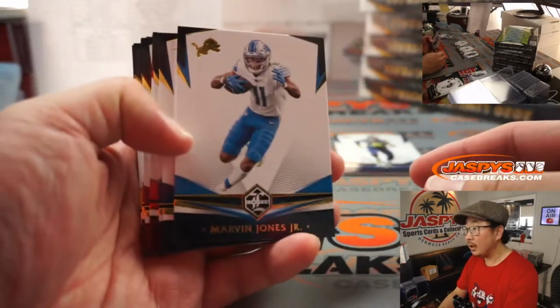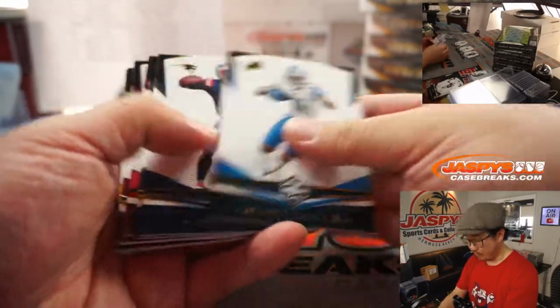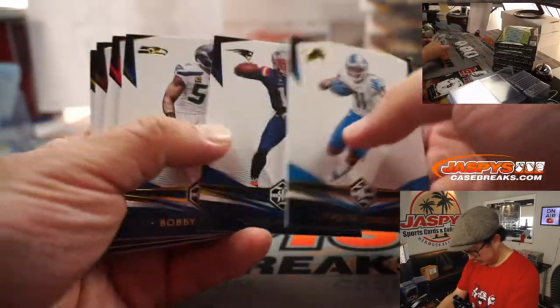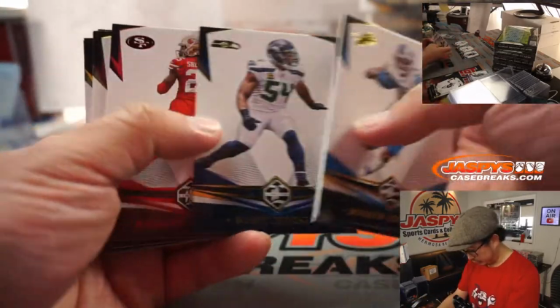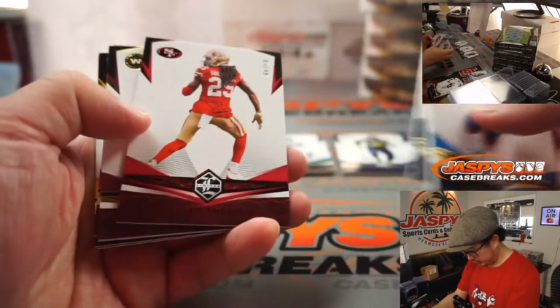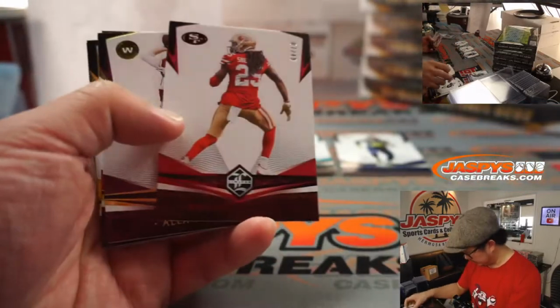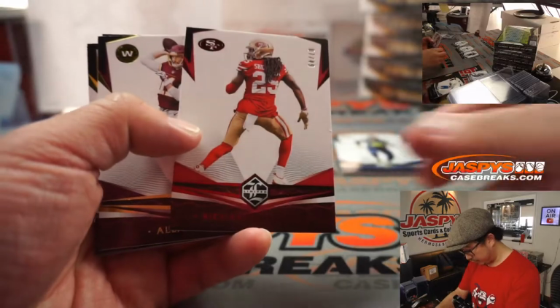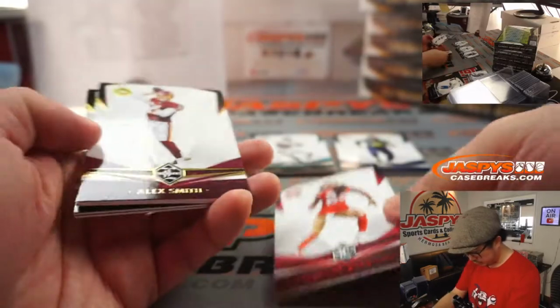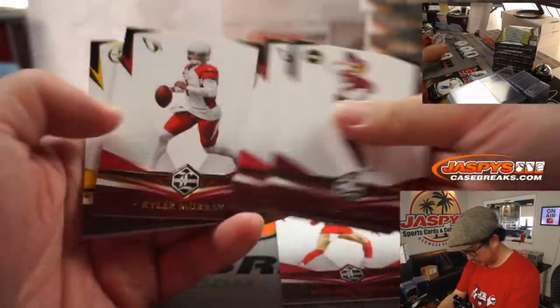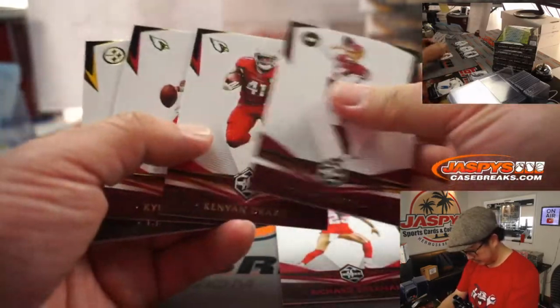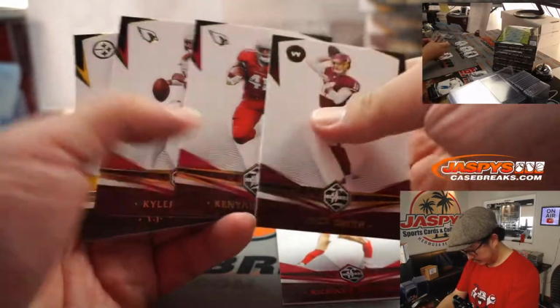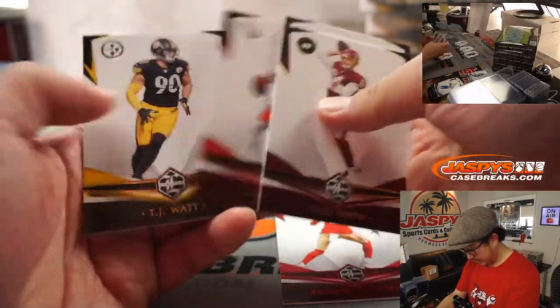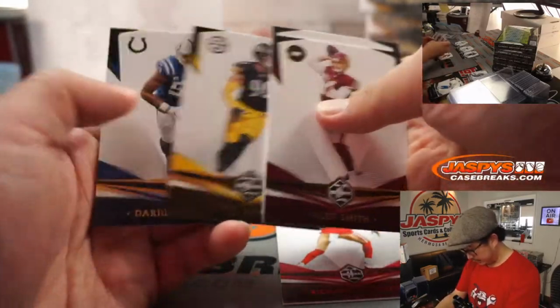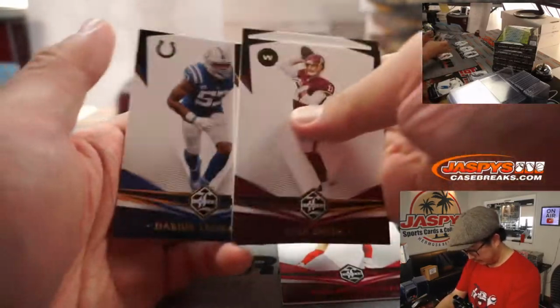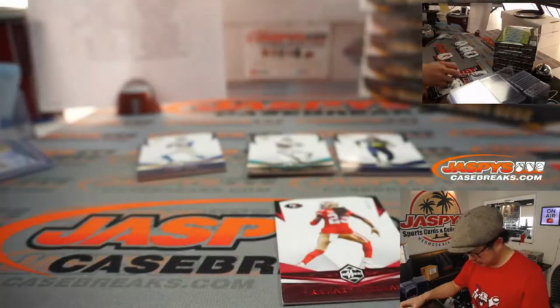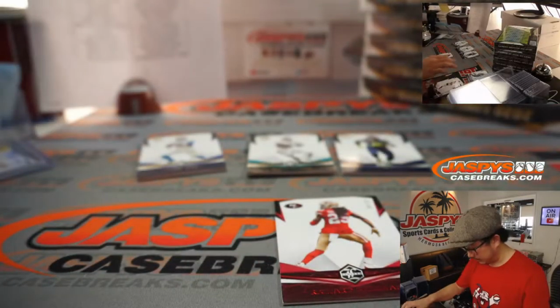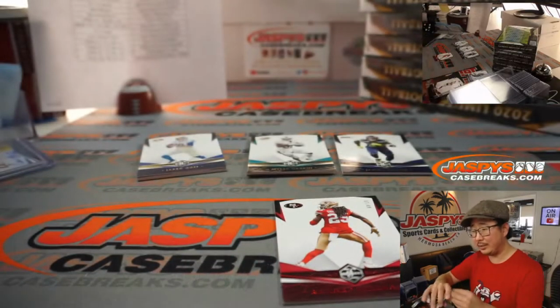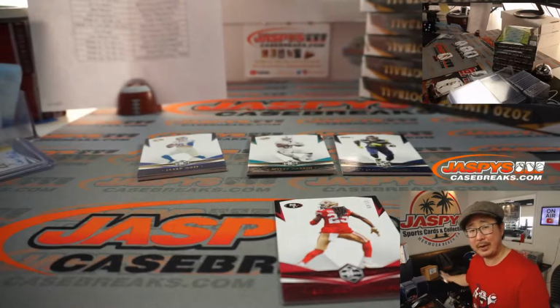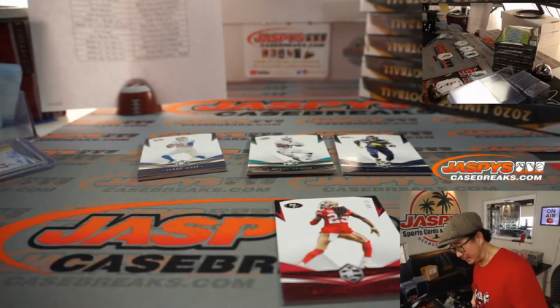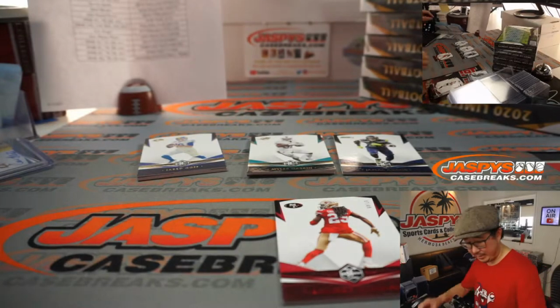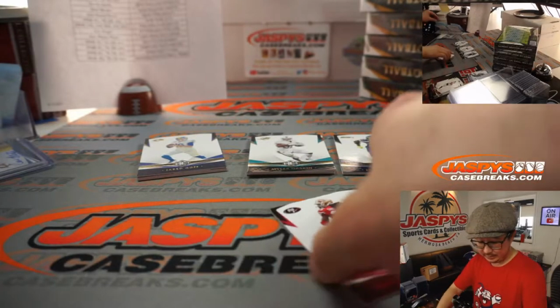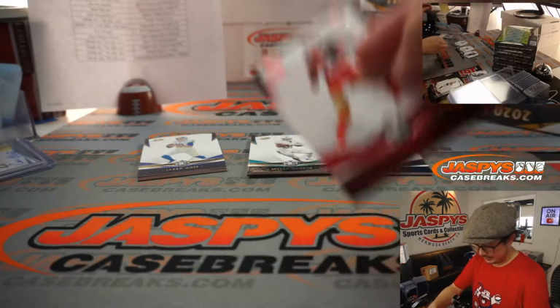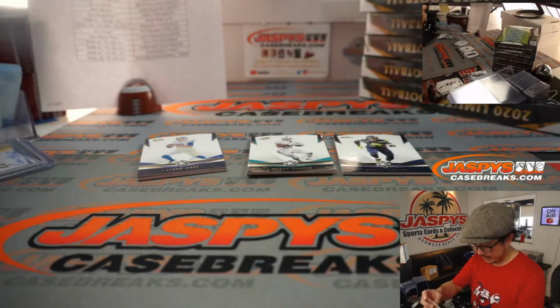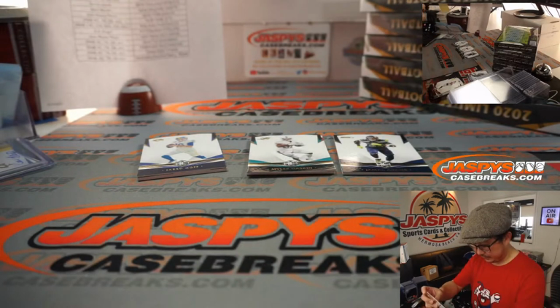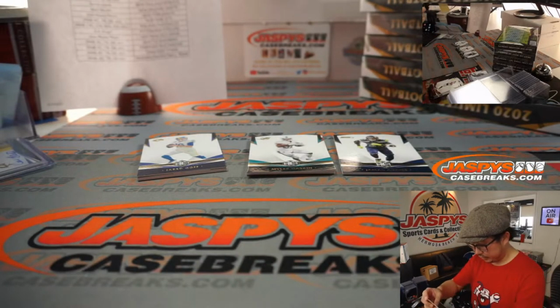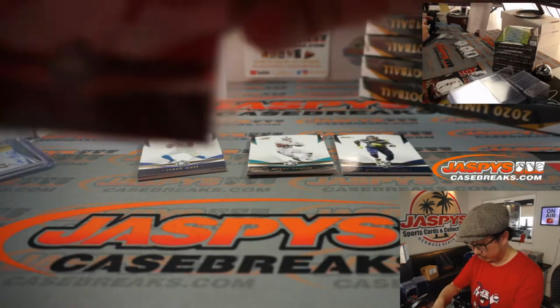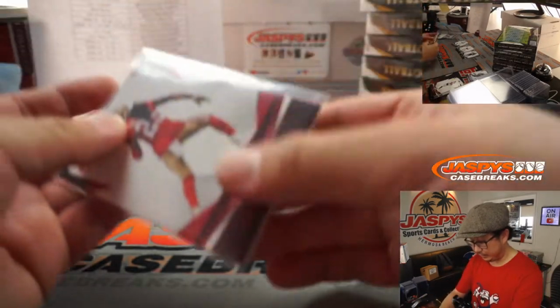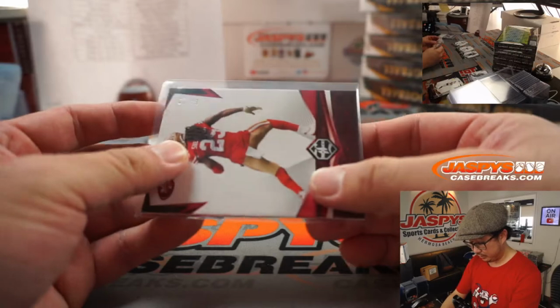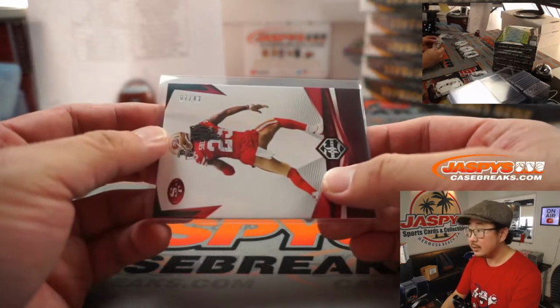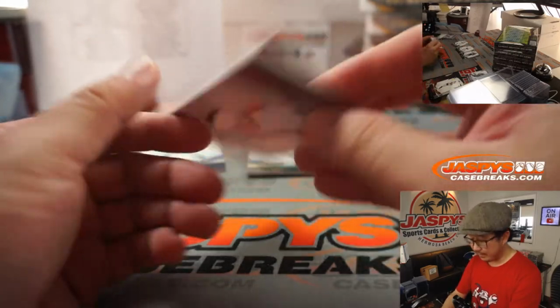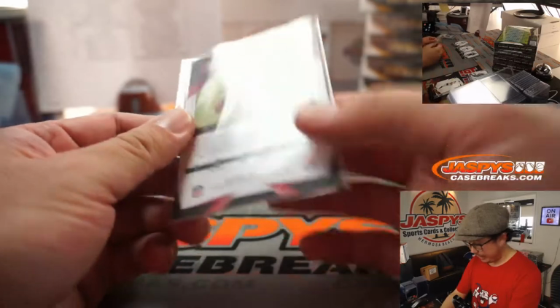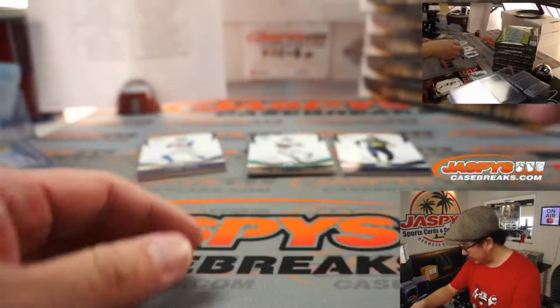Marvin Jones Jr., so on and so forth. There's Richard Sherman. Alex Smith looking for a job somewhere — someone's going to pick up Alex Smith as a backup or maybe even a starter. There's Richard Sherman, 7 out of 49 for the Niners.